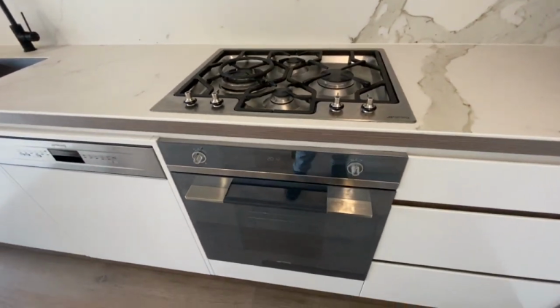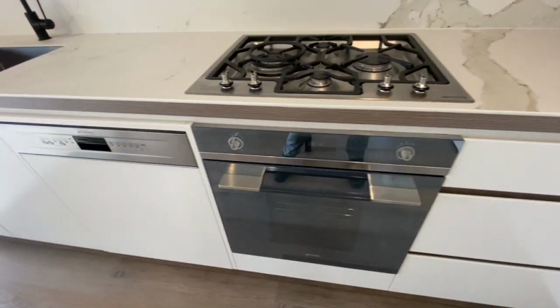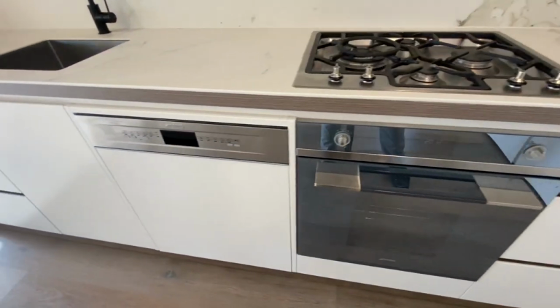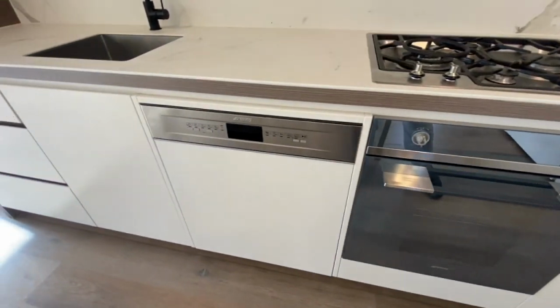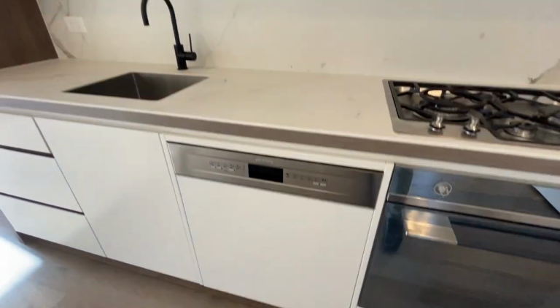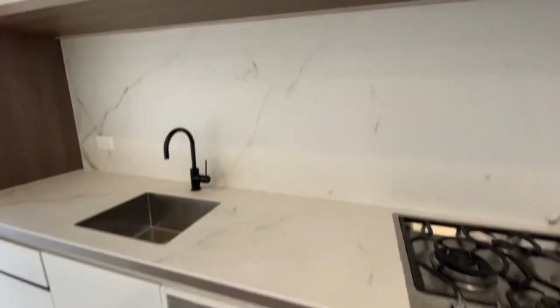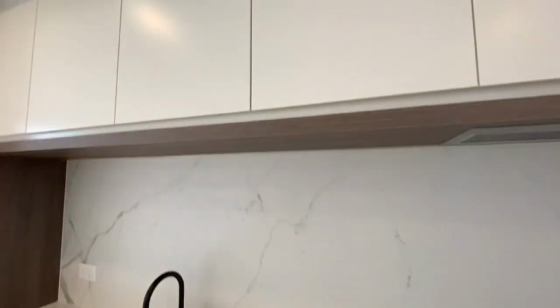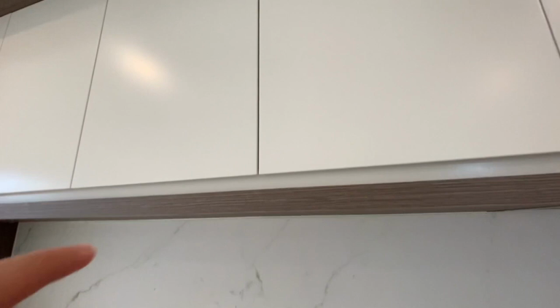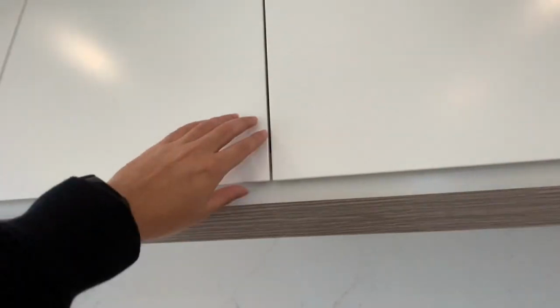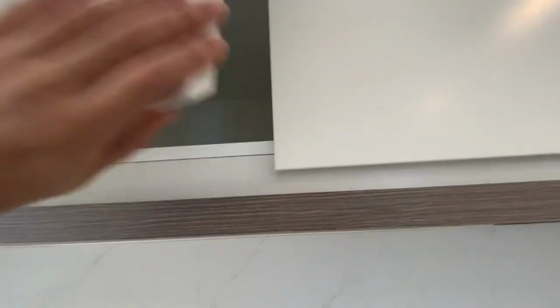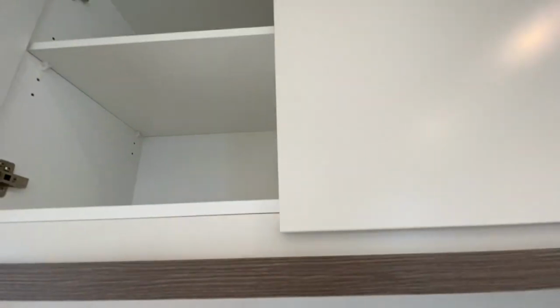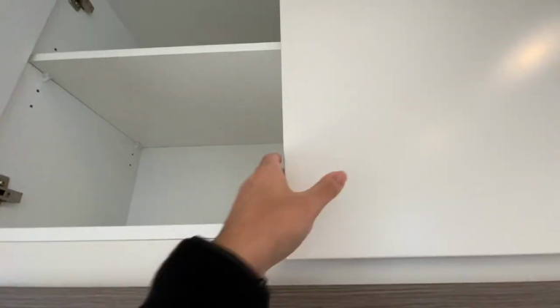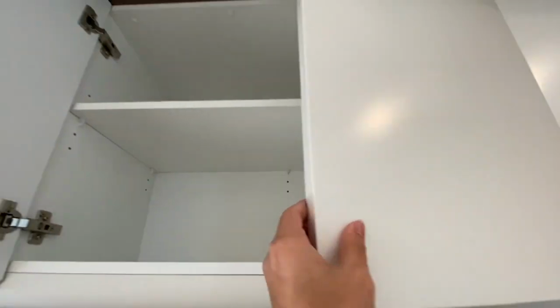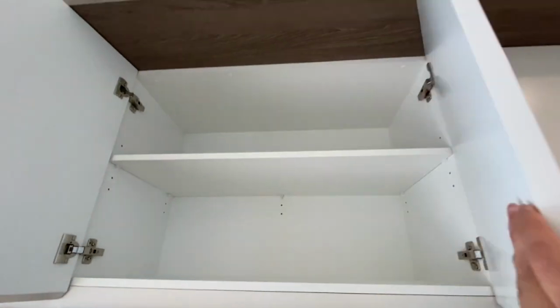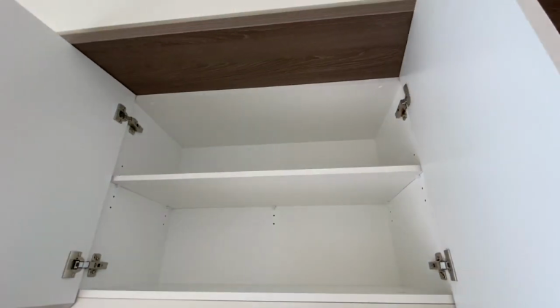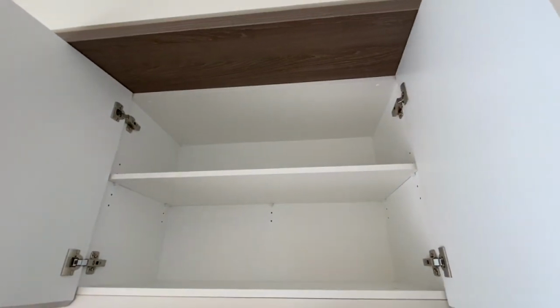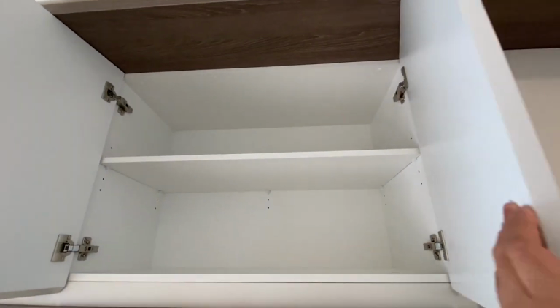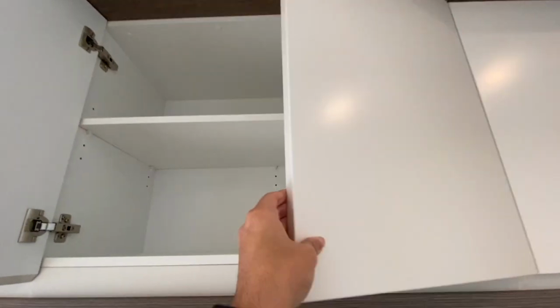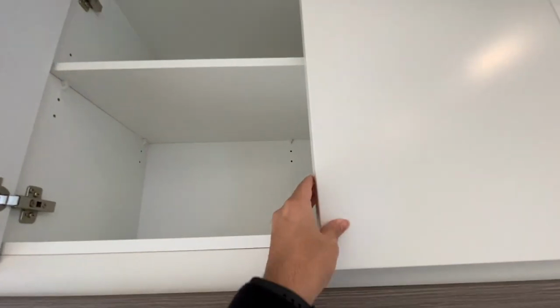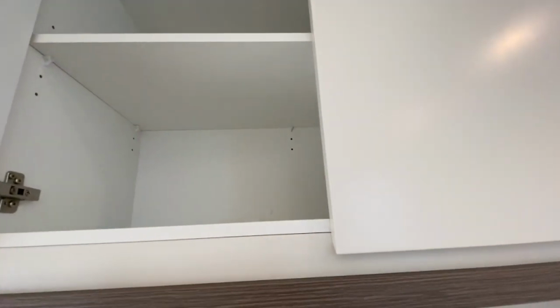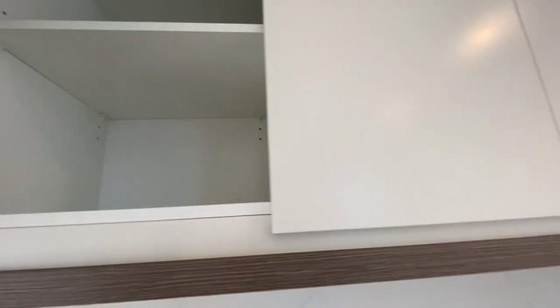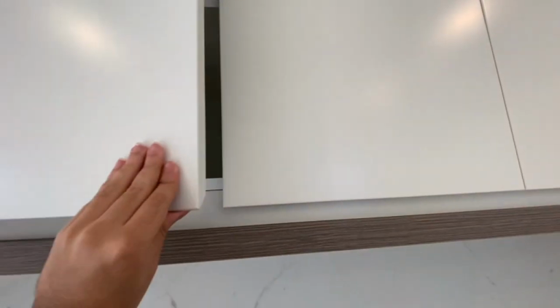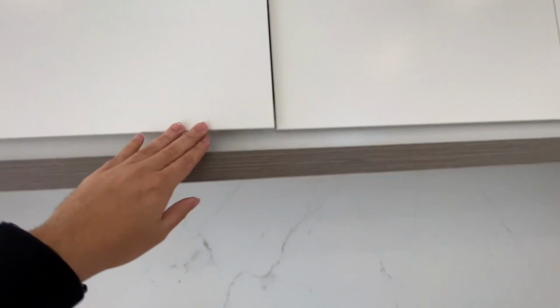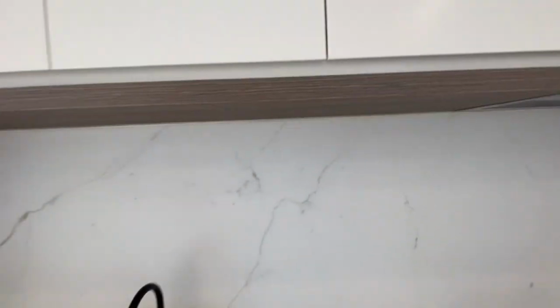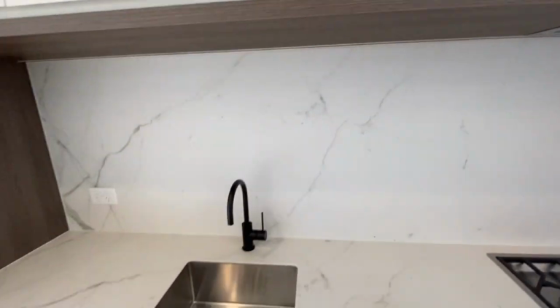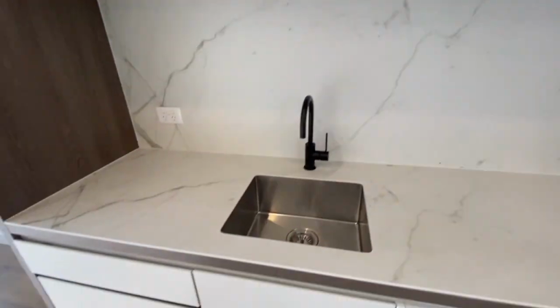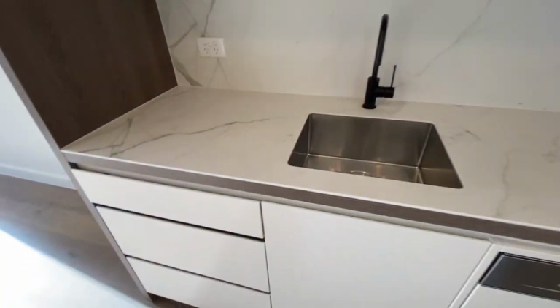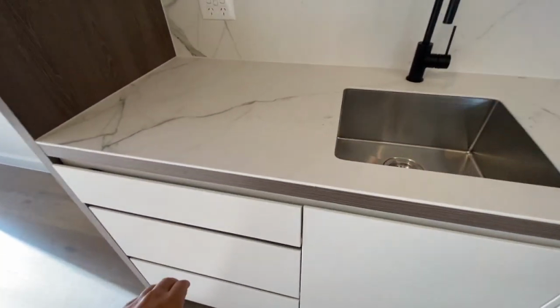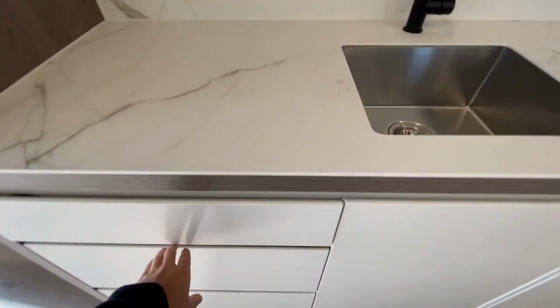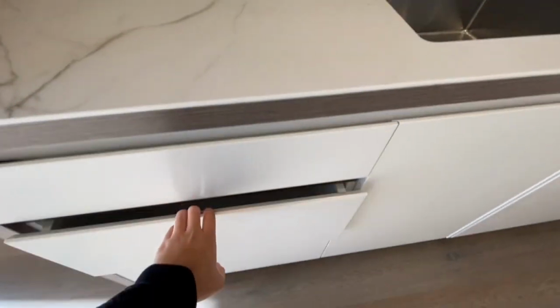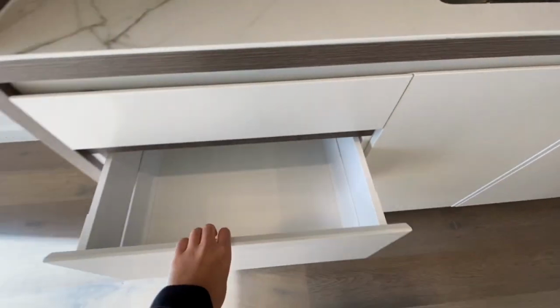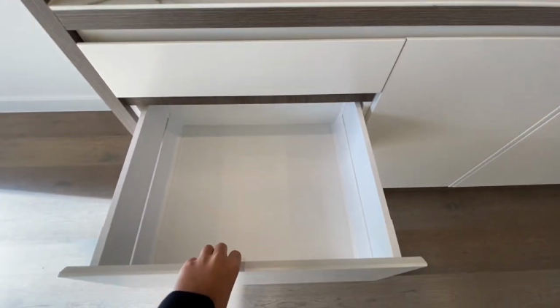An electric oven. A built-in dishwasher. Lots of storage above, and more drawer space.